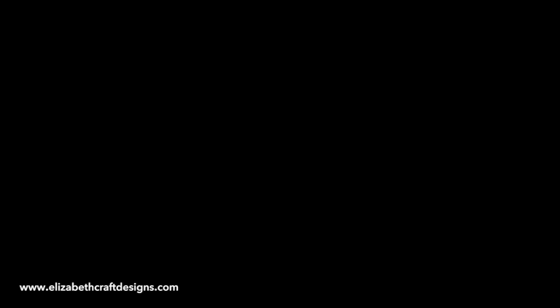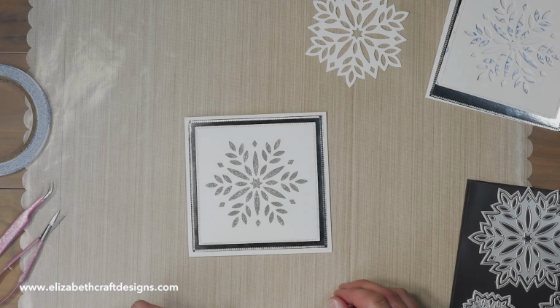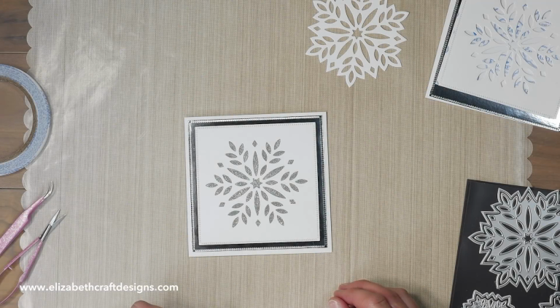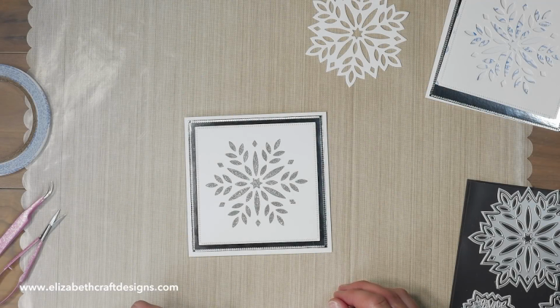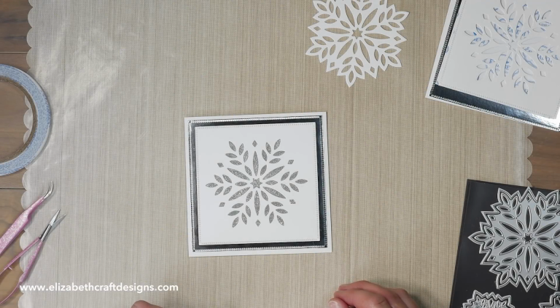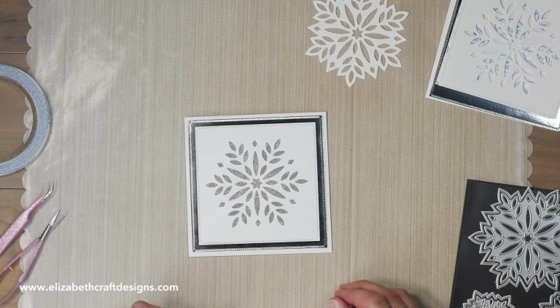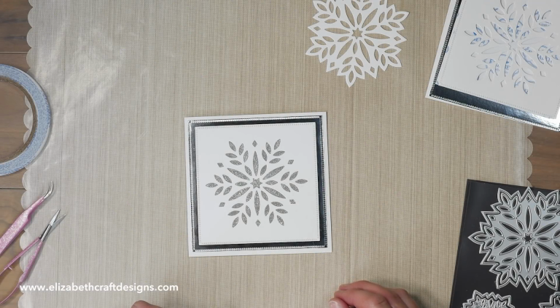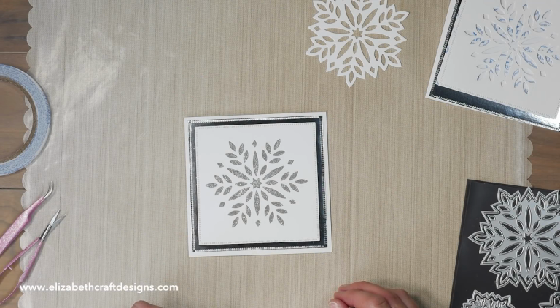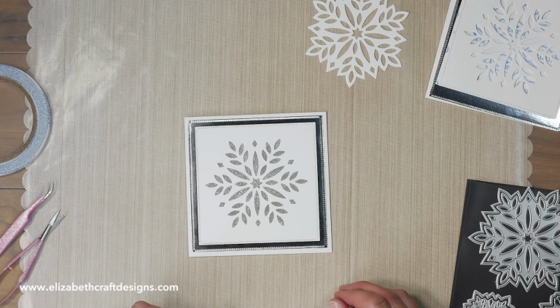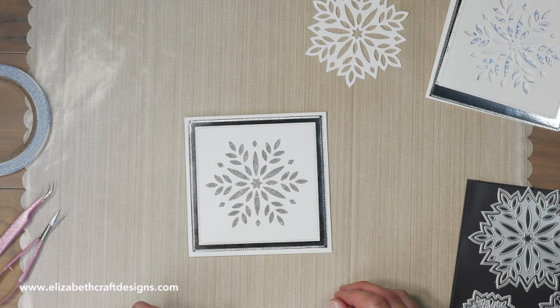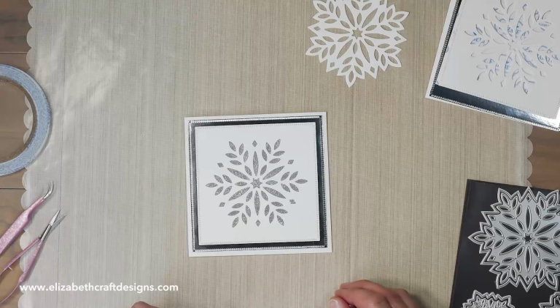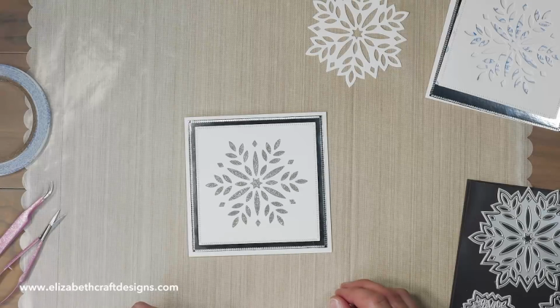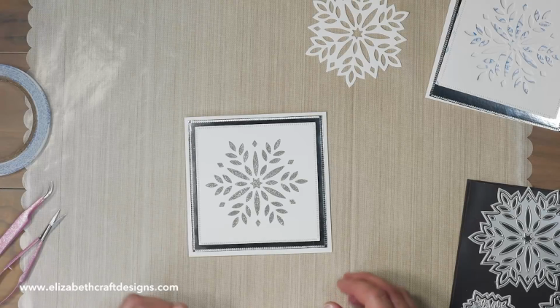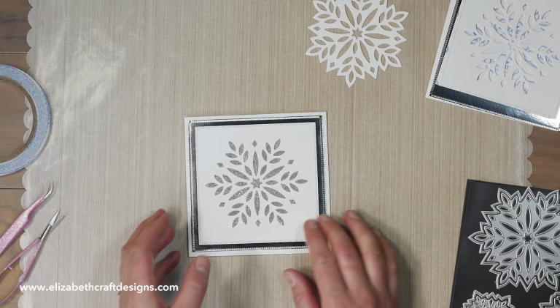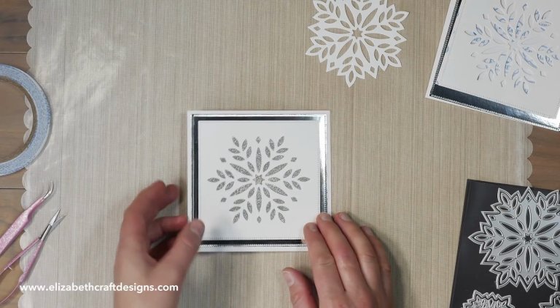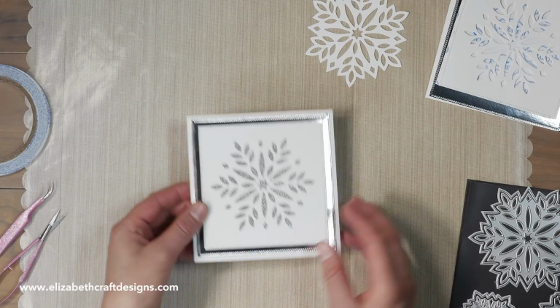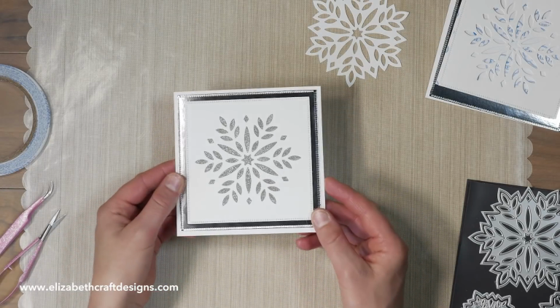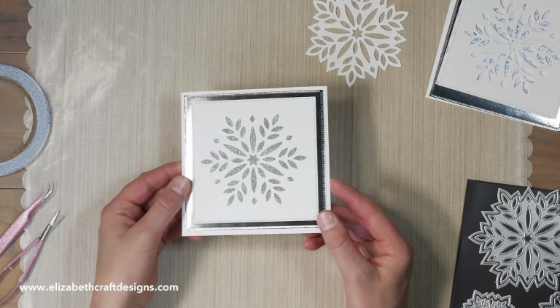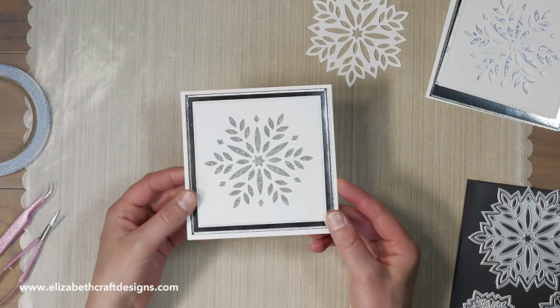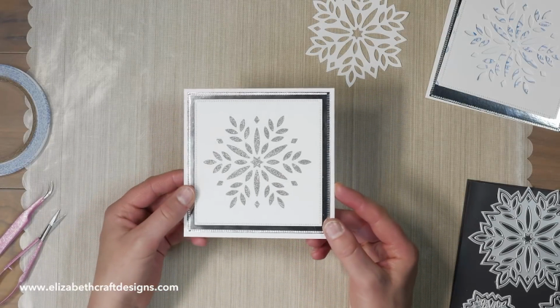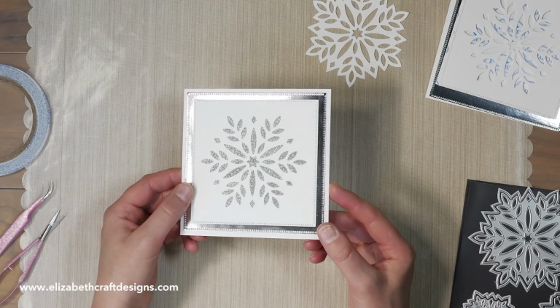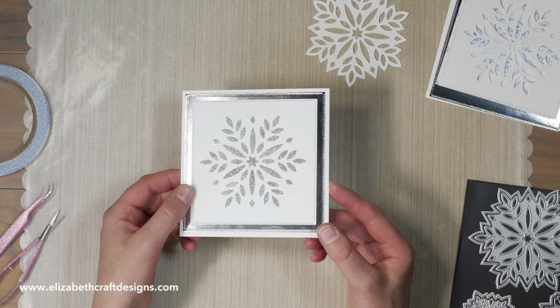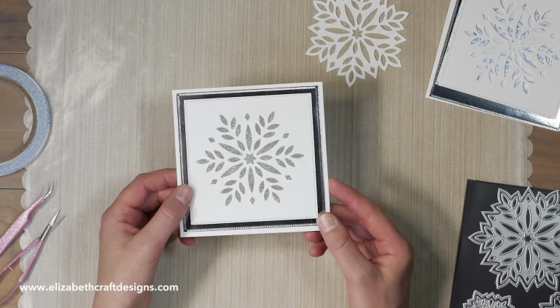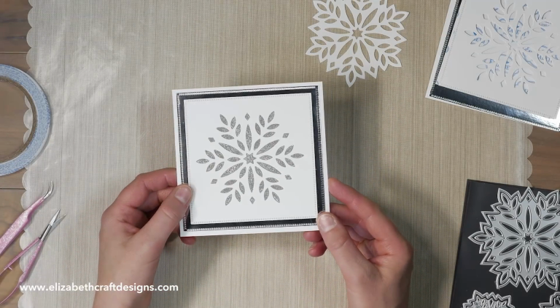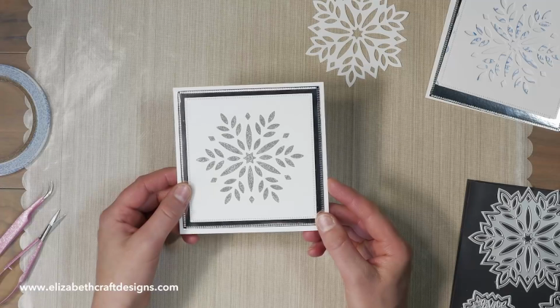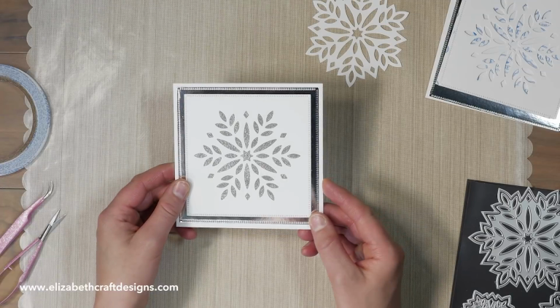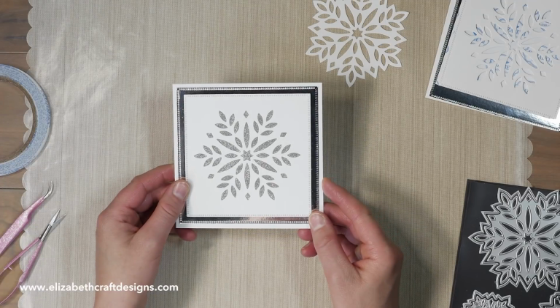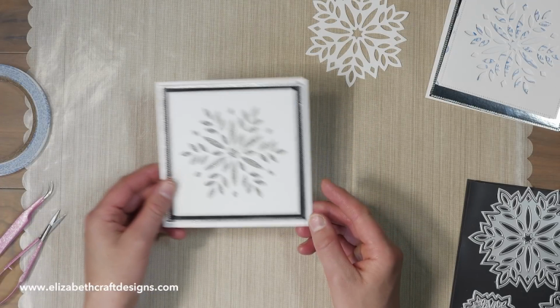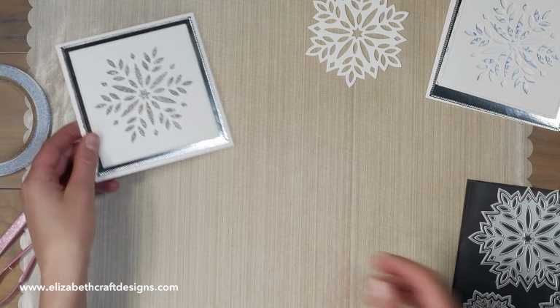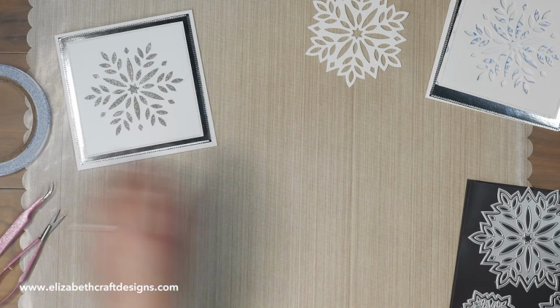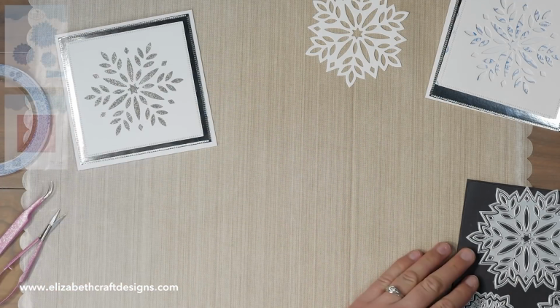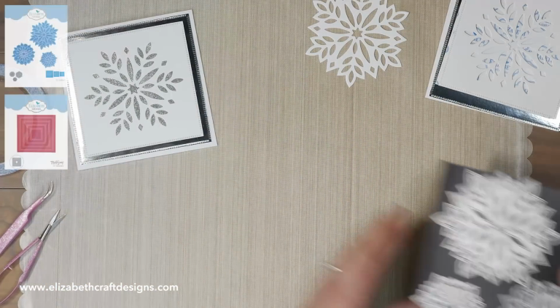Hi everyone, it's Josette here filling in for Technique Writer with Els. Today I'll be showing you how to create this sparkly snowflake card.